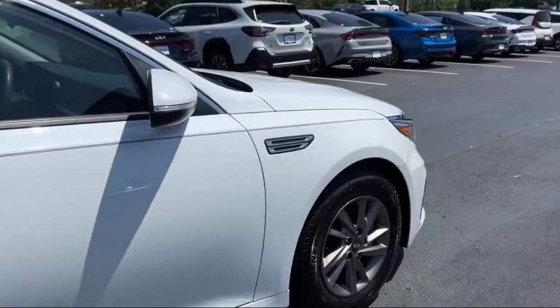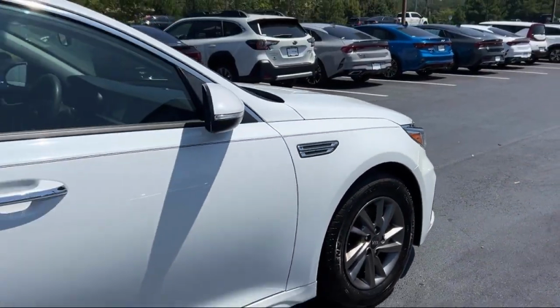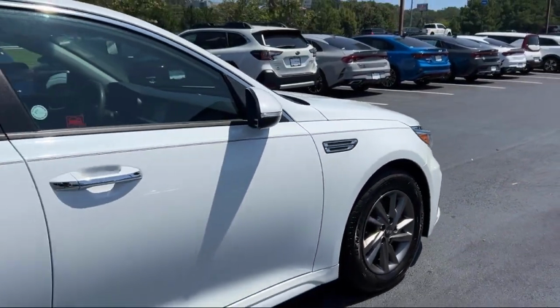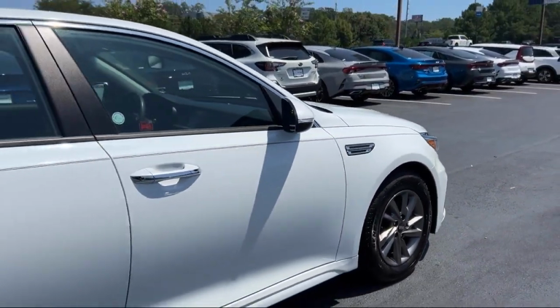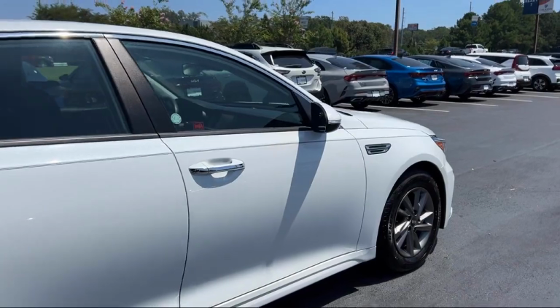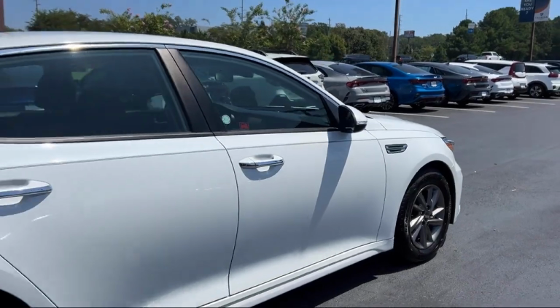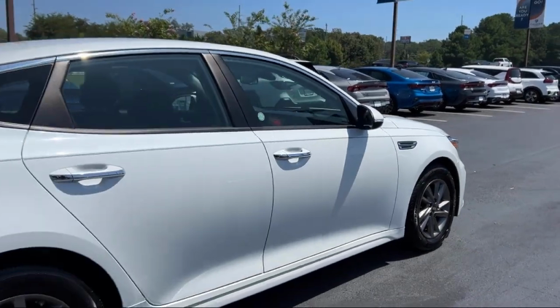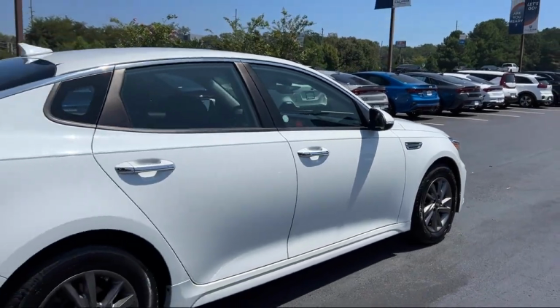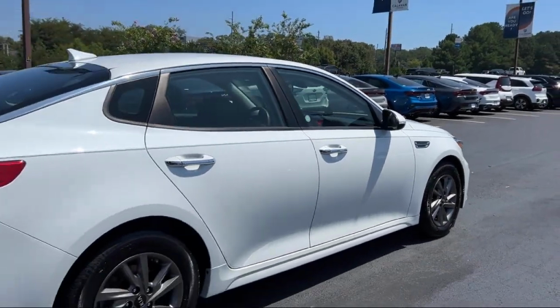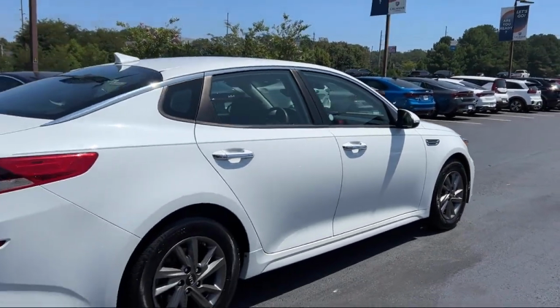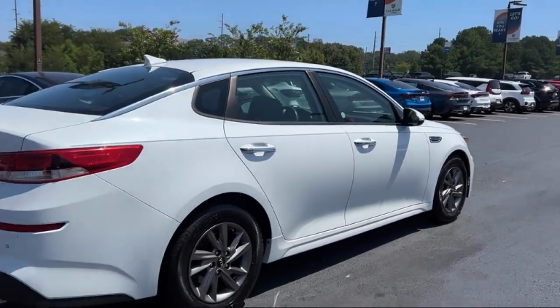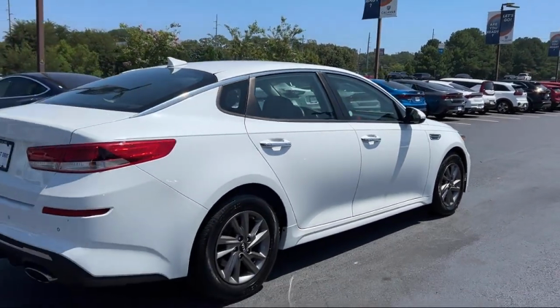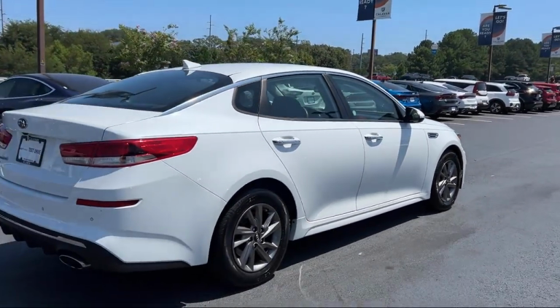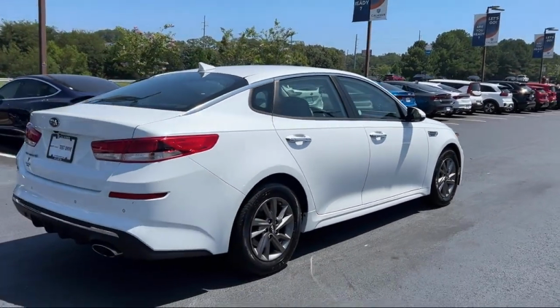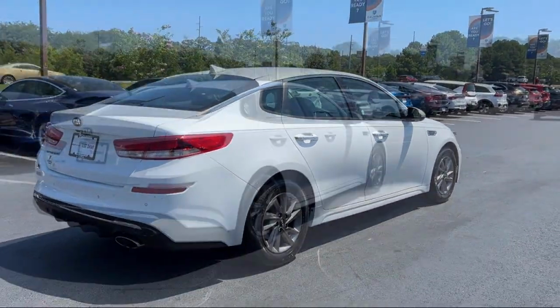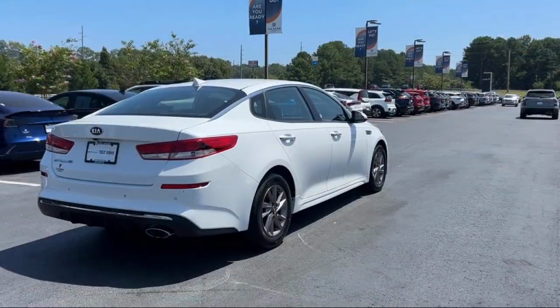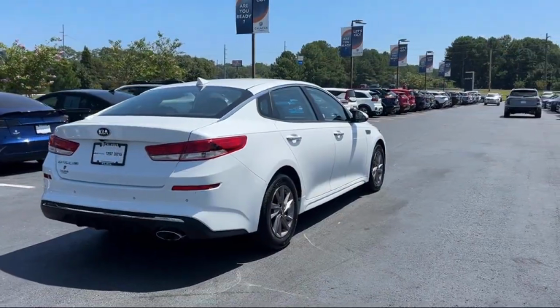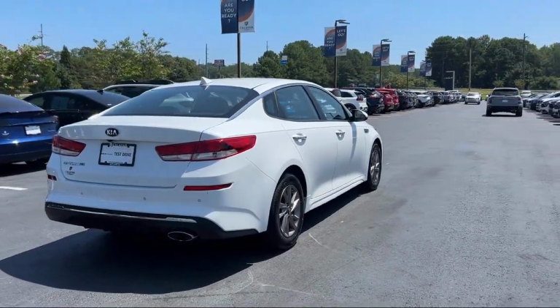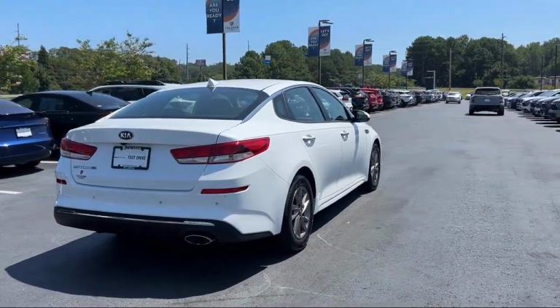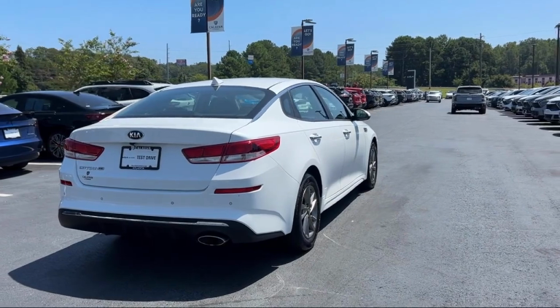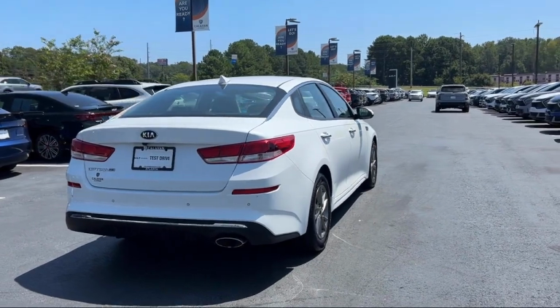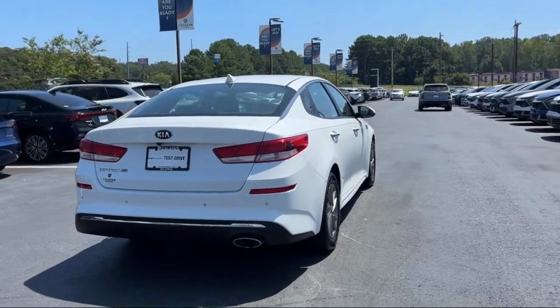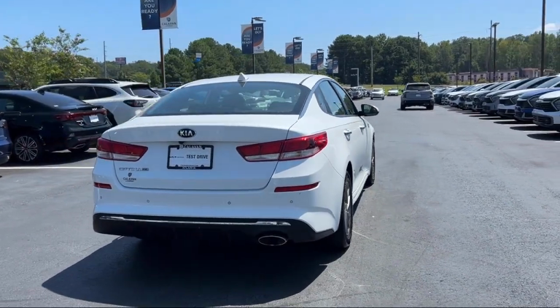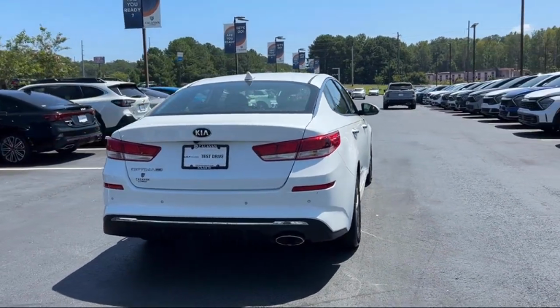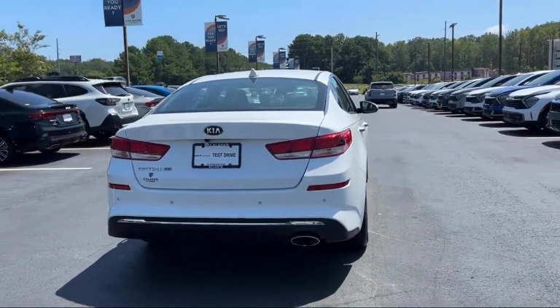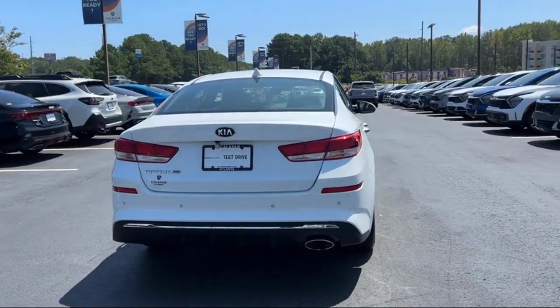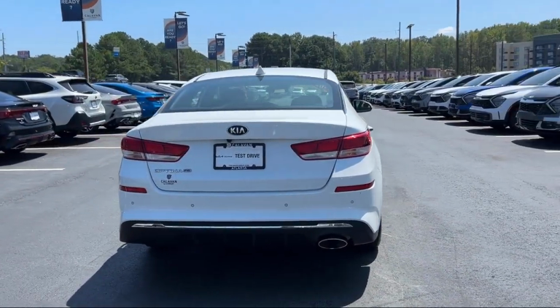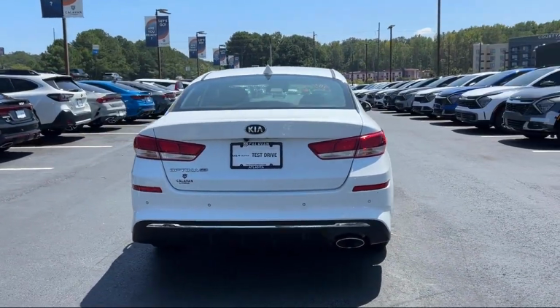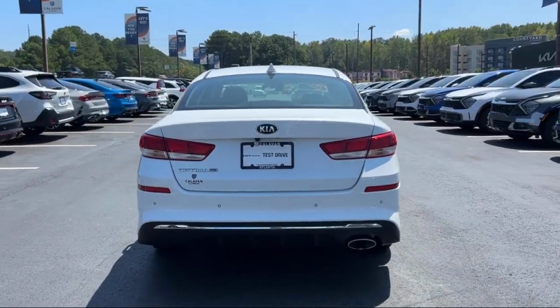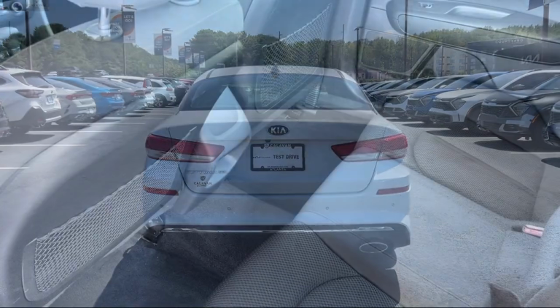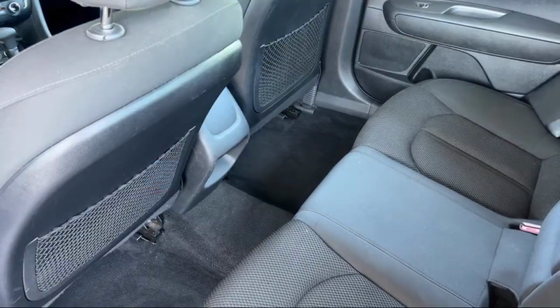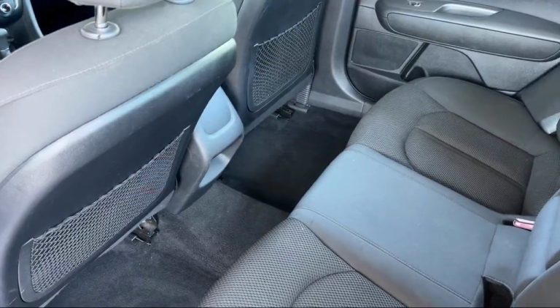Auto High Beam Headlamp Control, Electronic Stability Control, Outside Temperature Display, Rear Seat Center Armrest, and has less than 85,000 miles on the odometer.